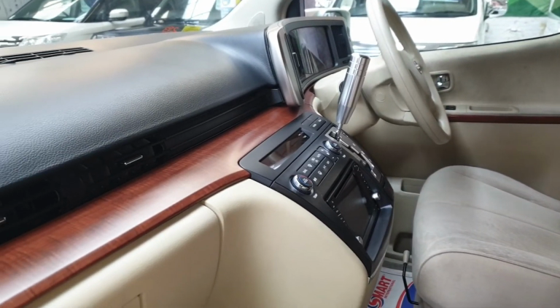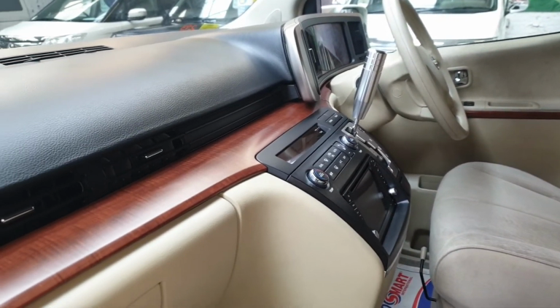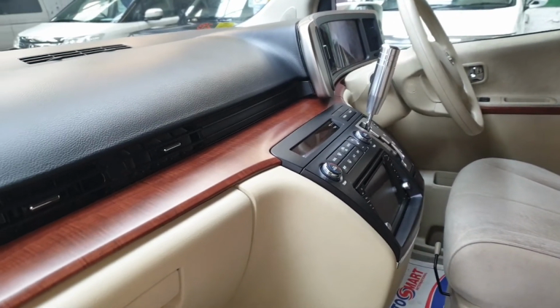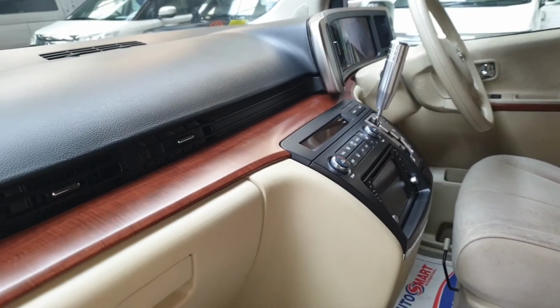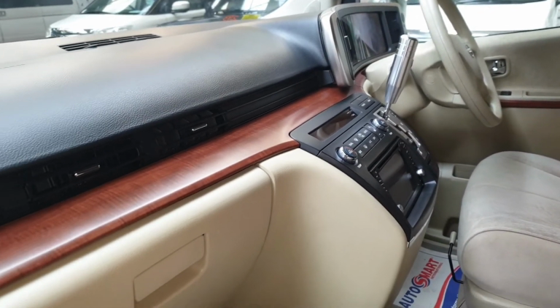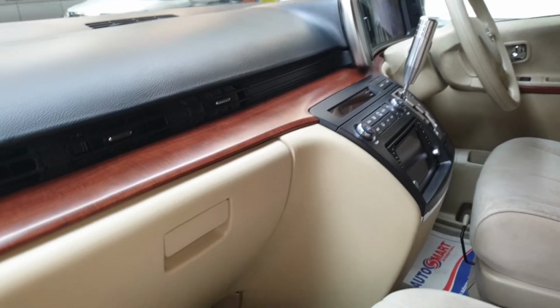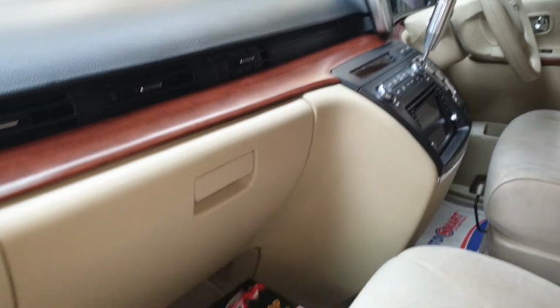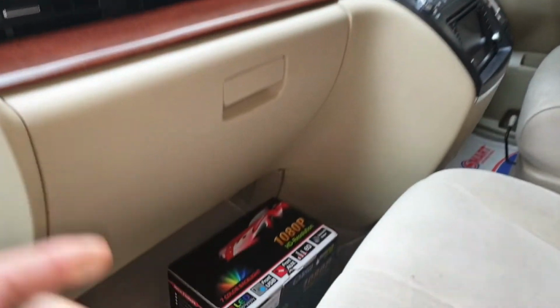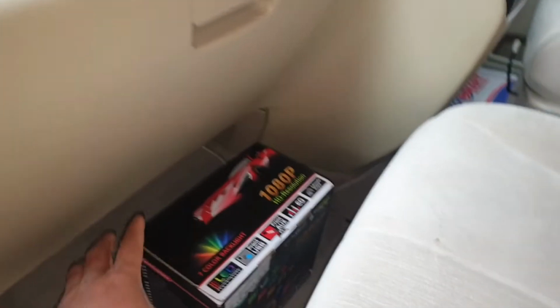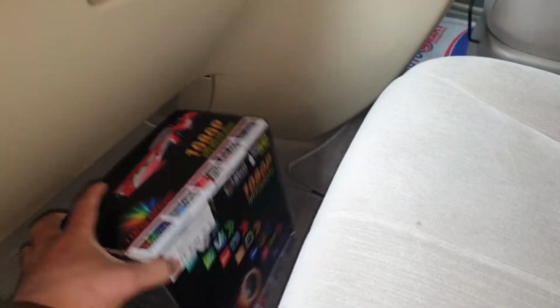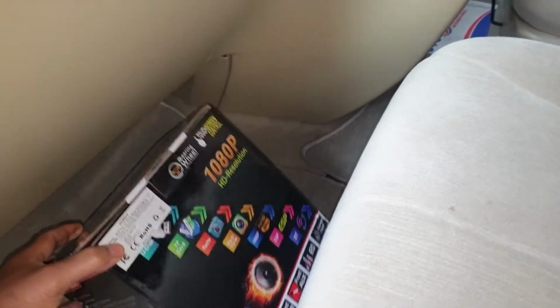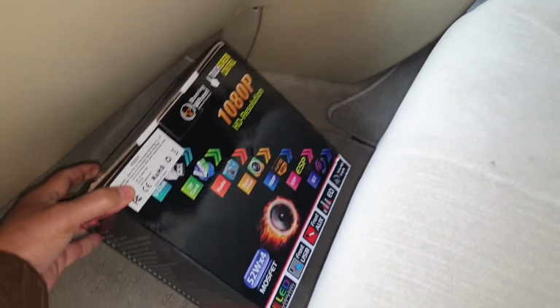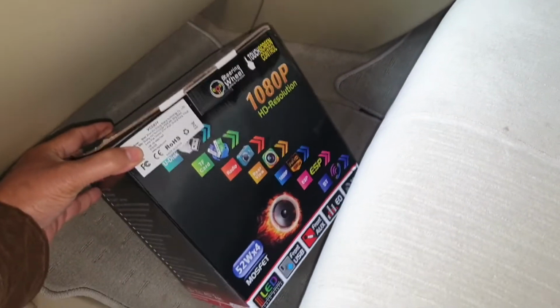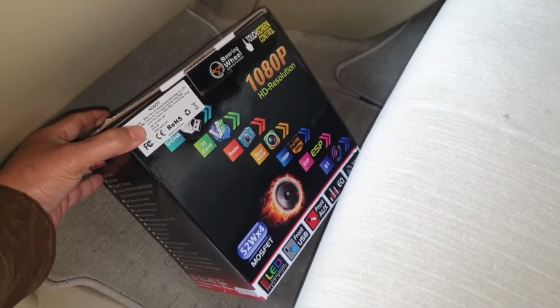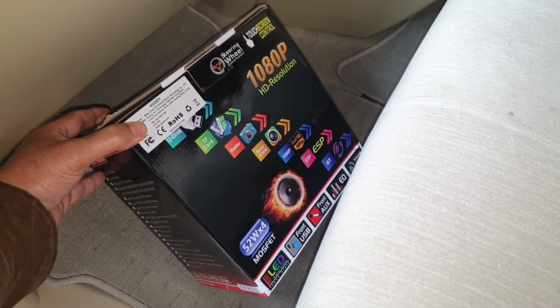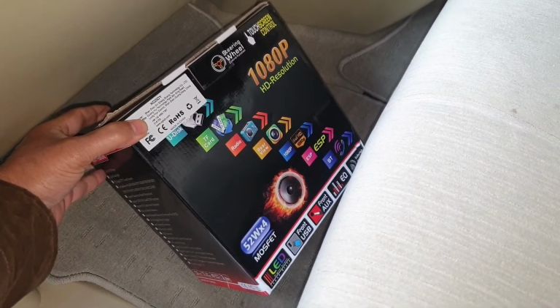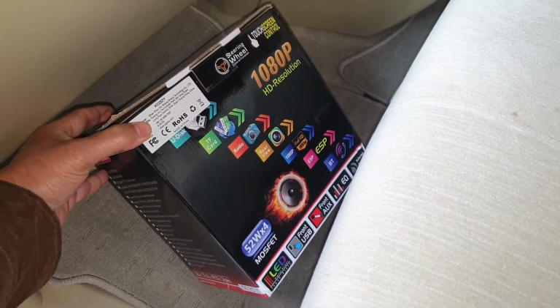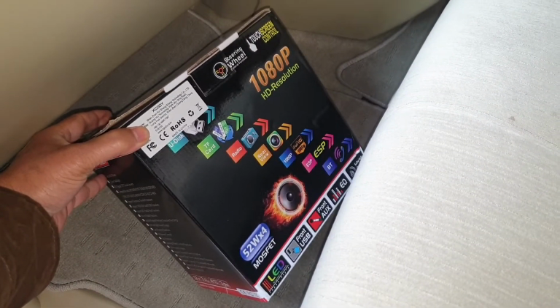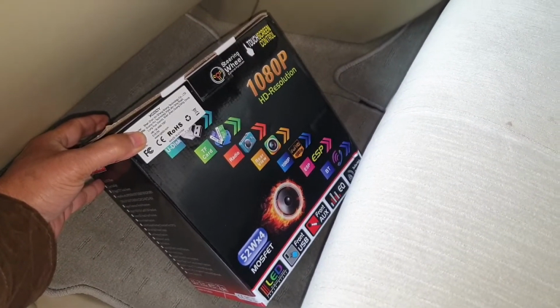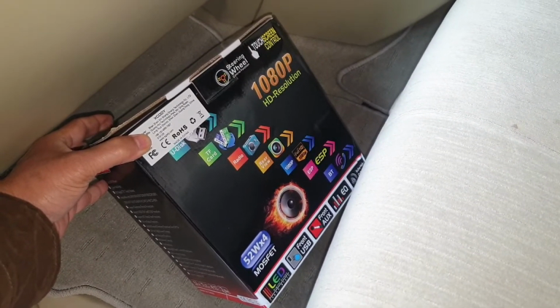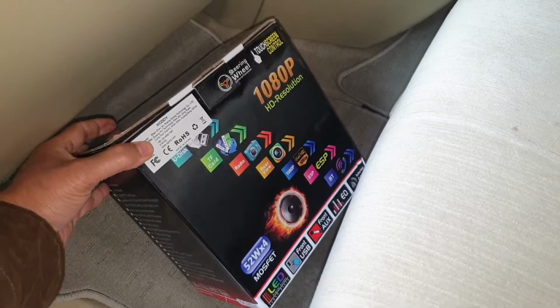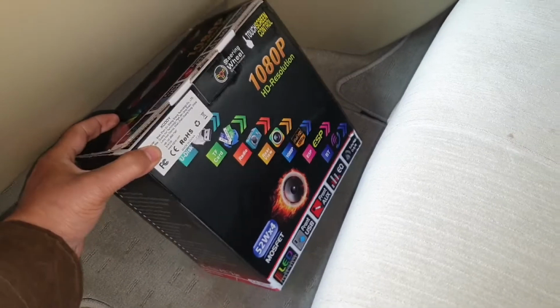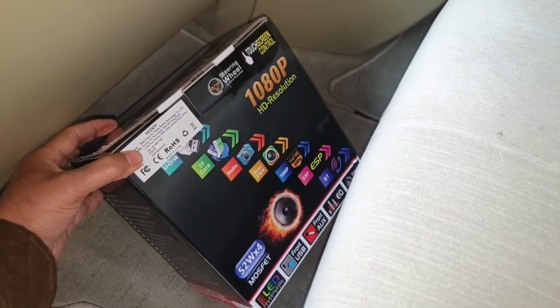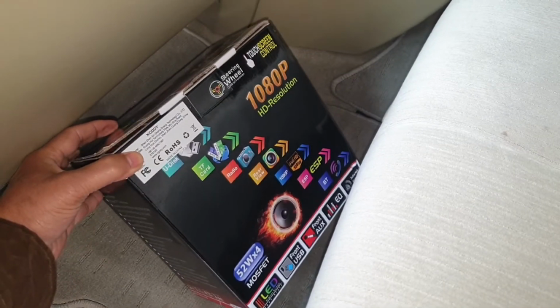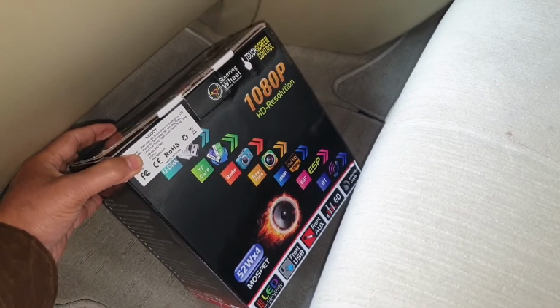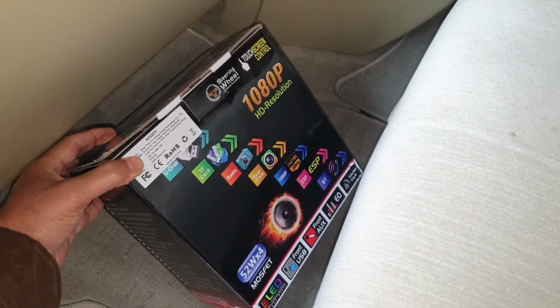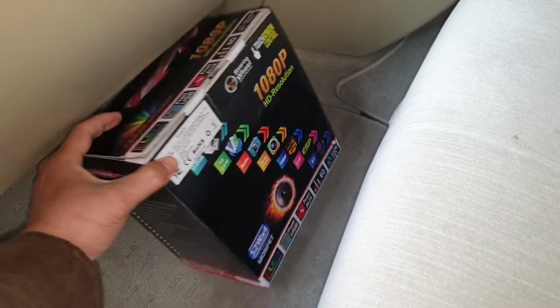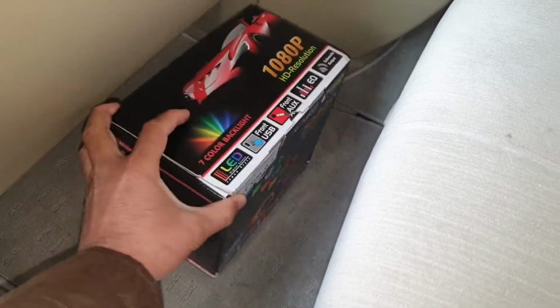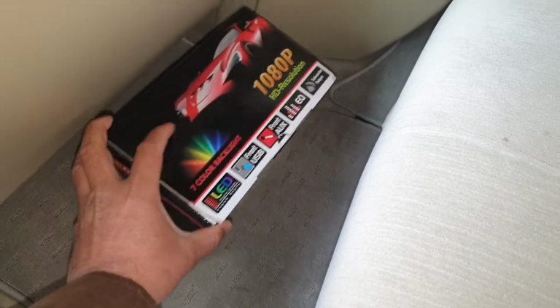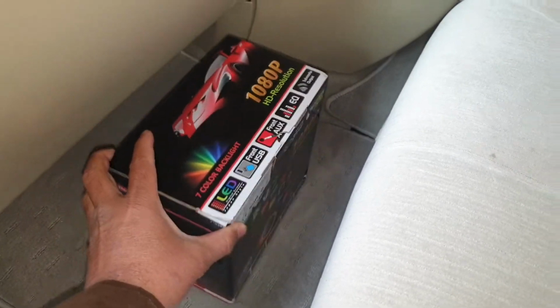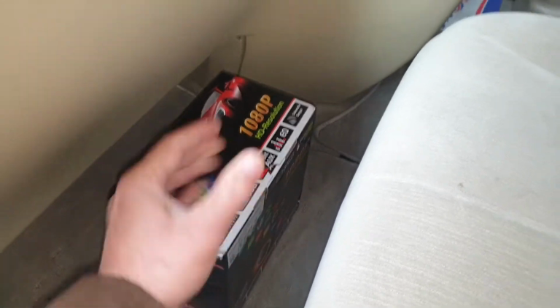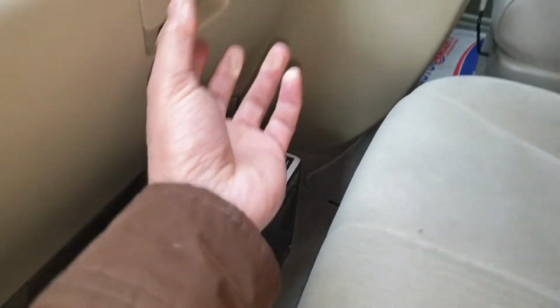We have fitted a UK sat-nav and DVD to this car — obviously the latest one. It has radio, UK radio, Bluetooth, and everything comes with that unit.